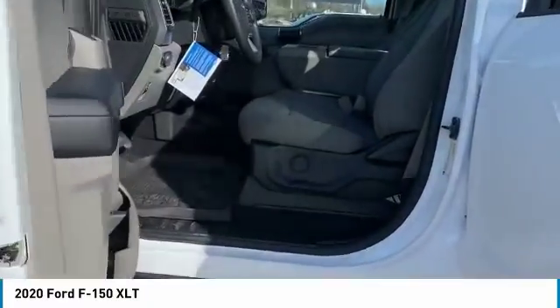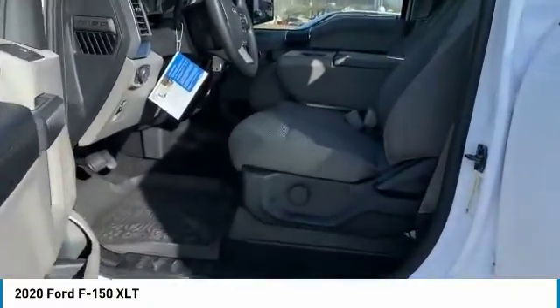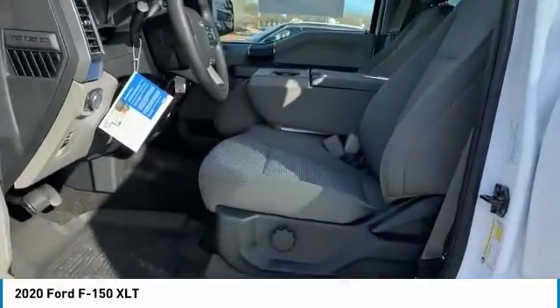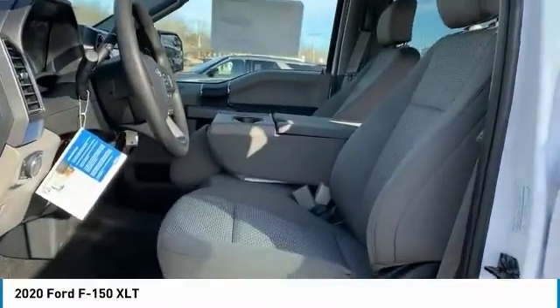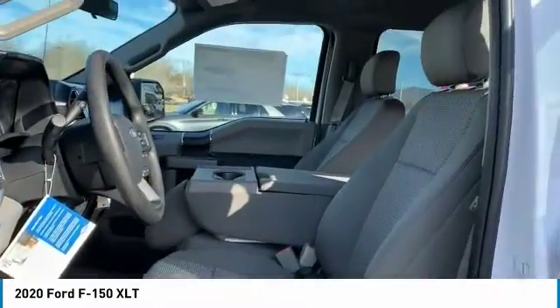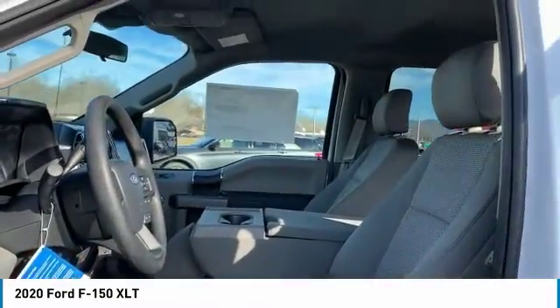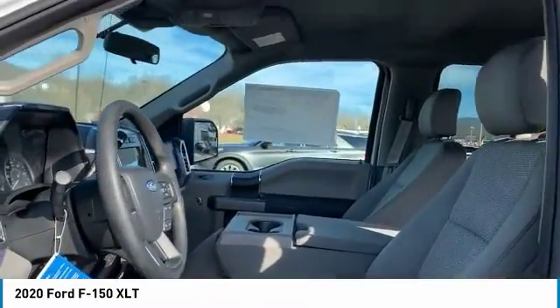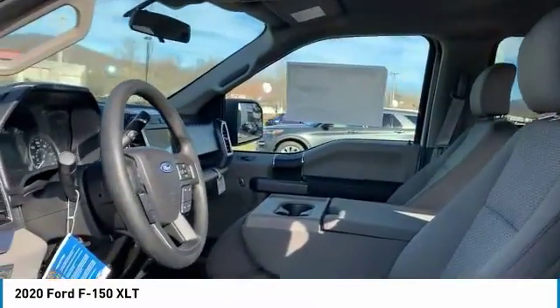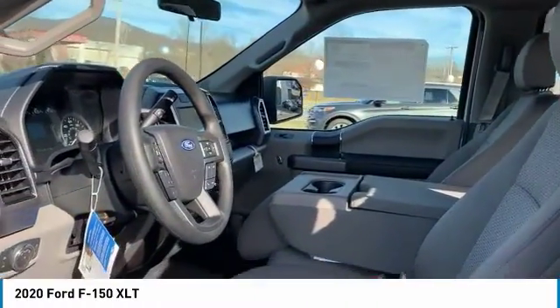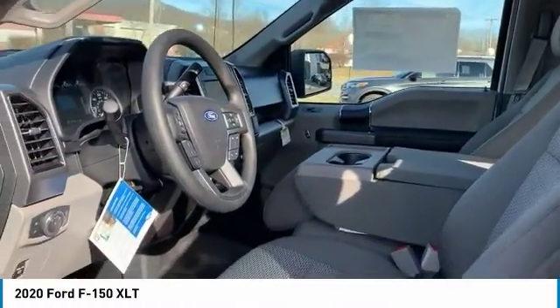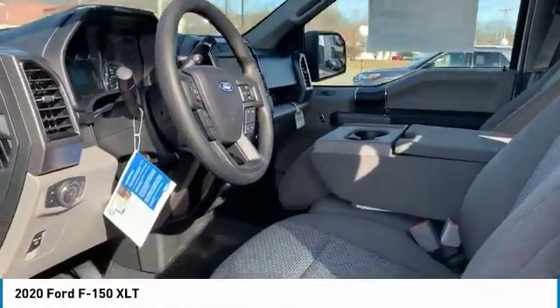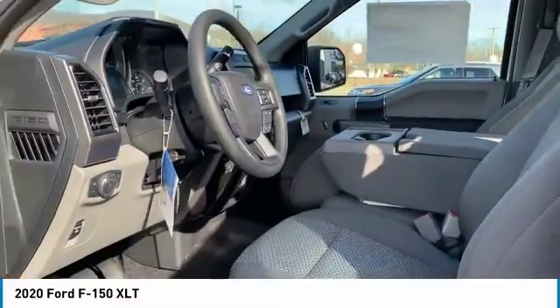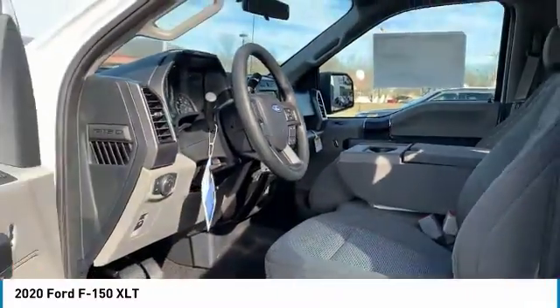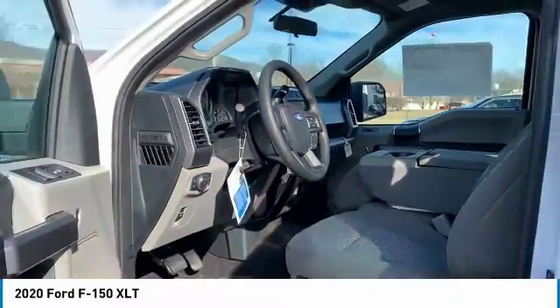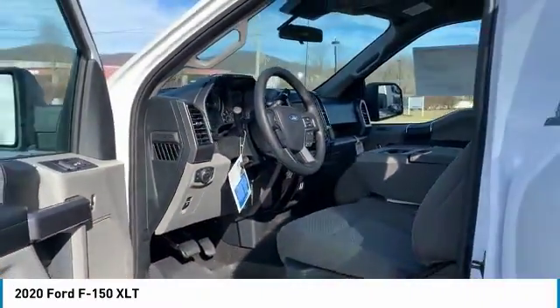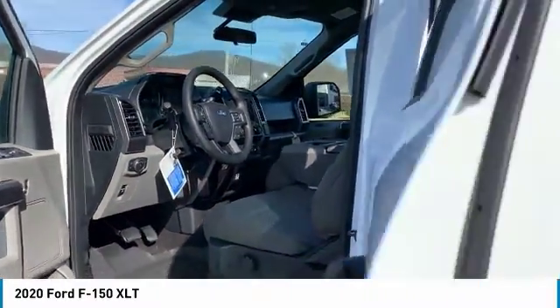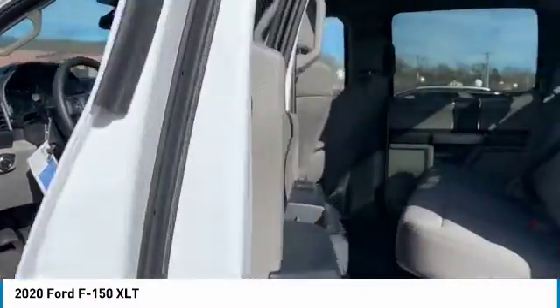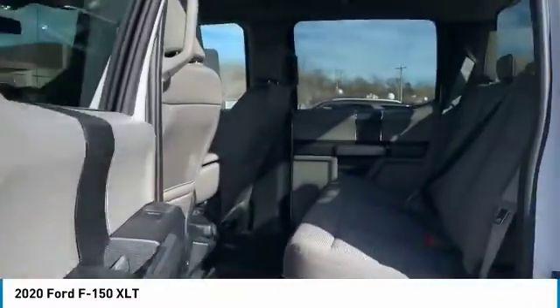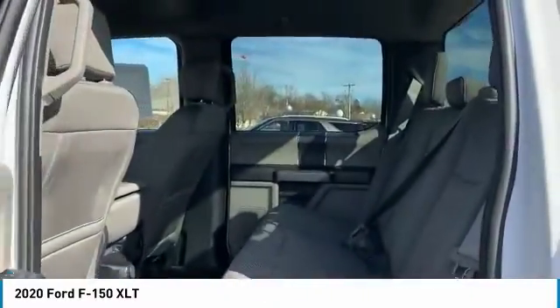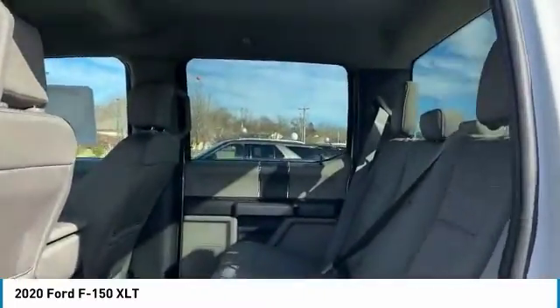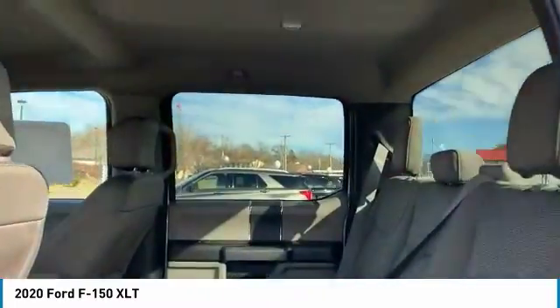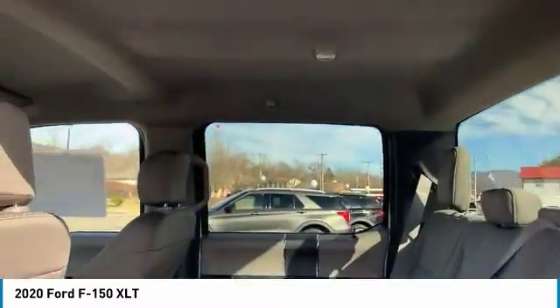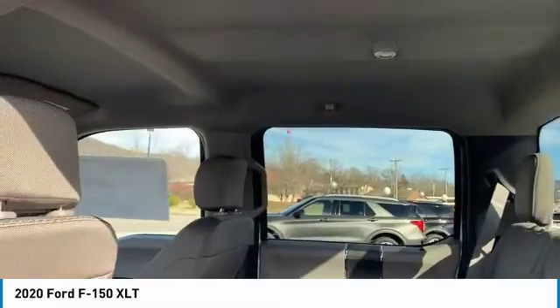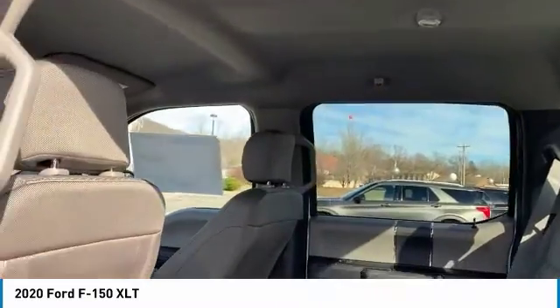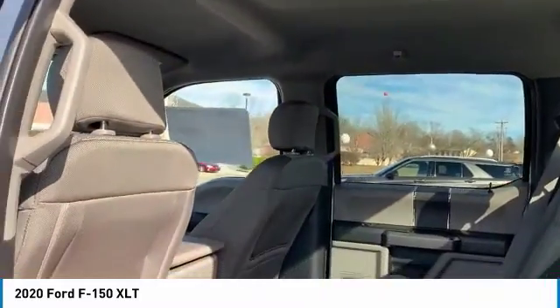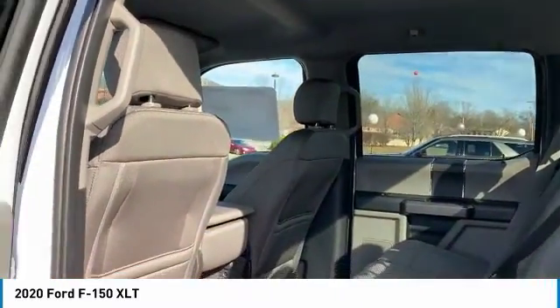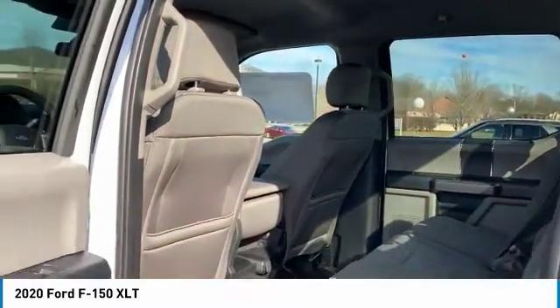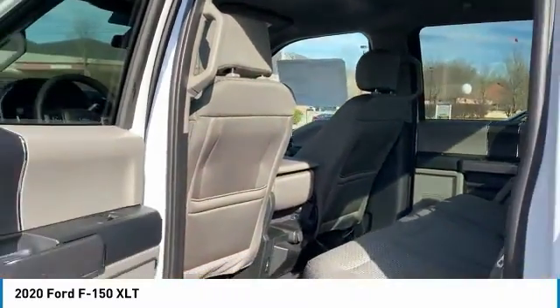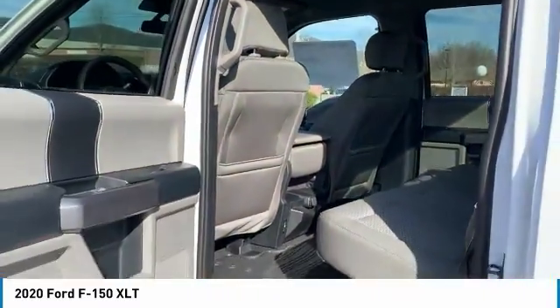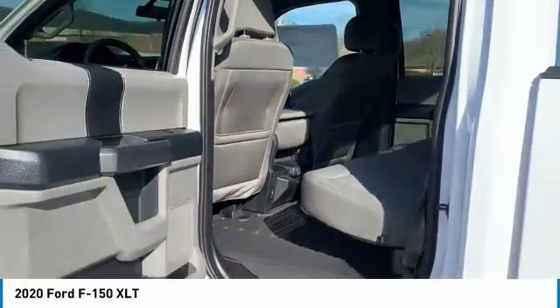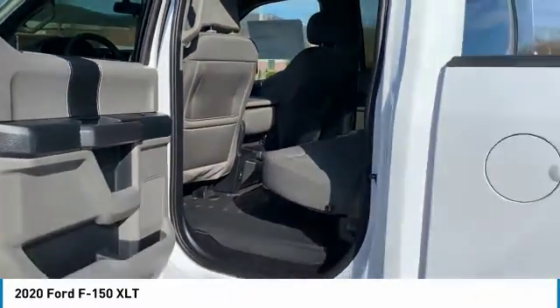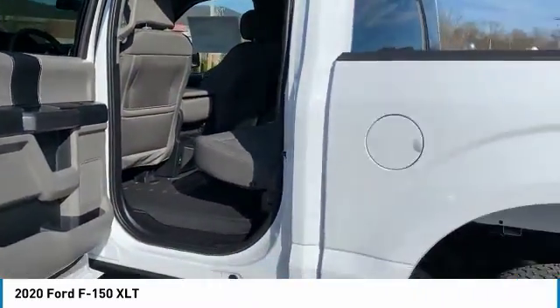Here are some of this vehicle's great options: tow hitch, traction control, daytime running lights, headlights auto off, cruise control, child safety locks, power steering, cloth seats, cup holders, tilt steering wheel.